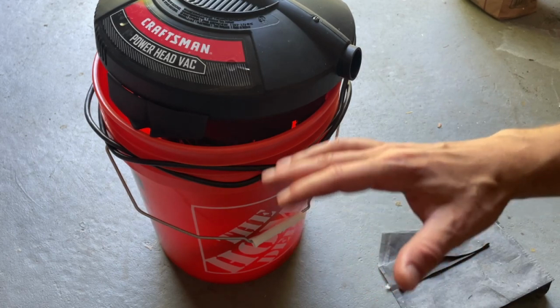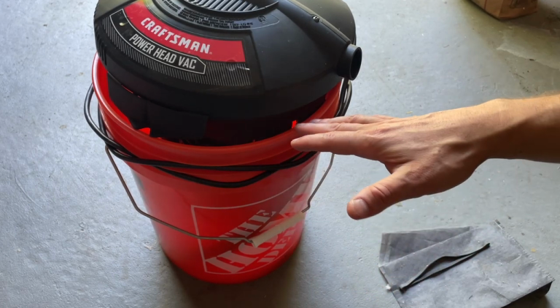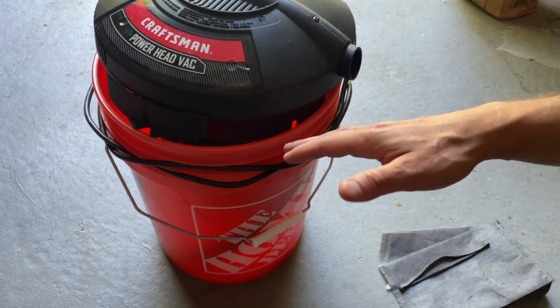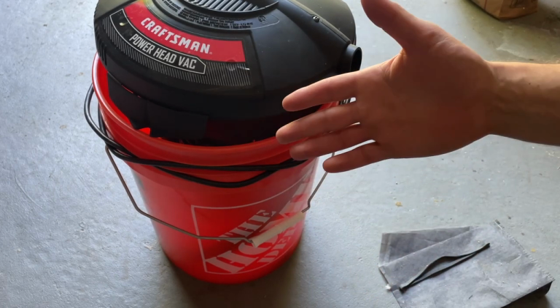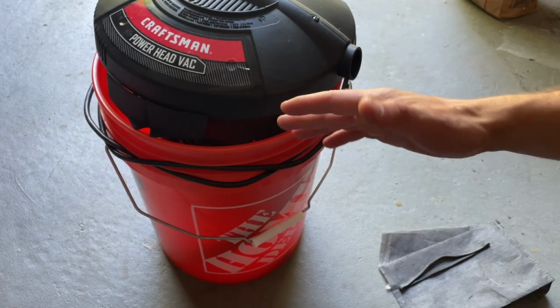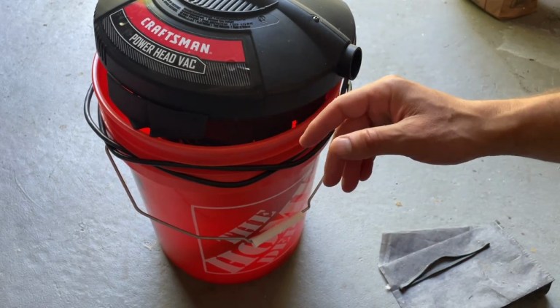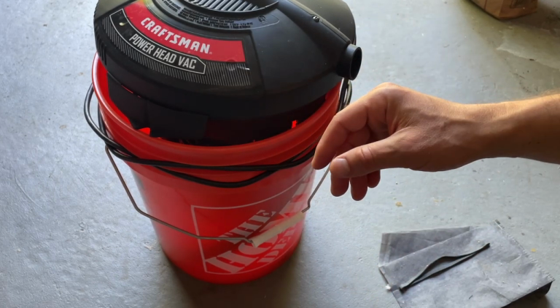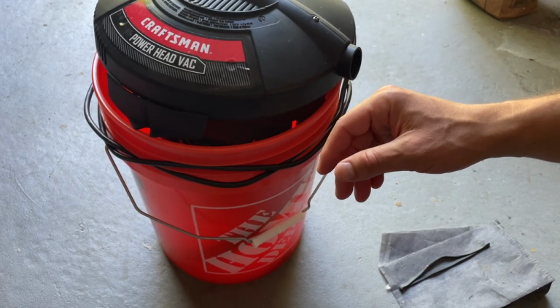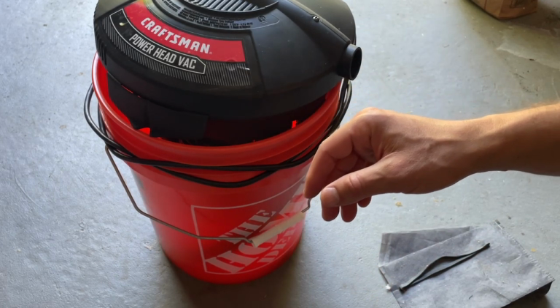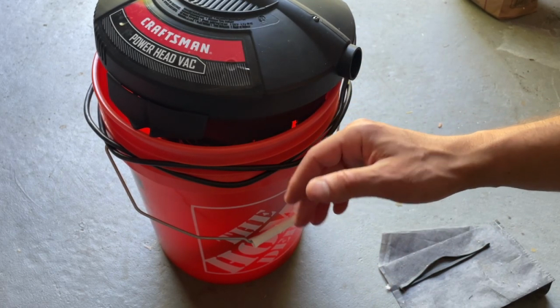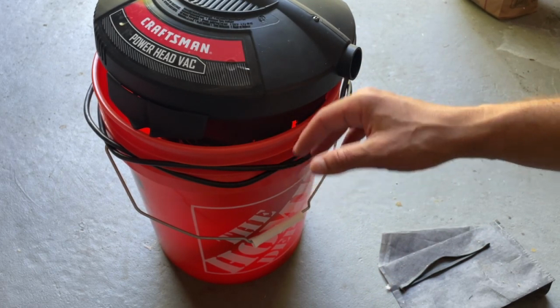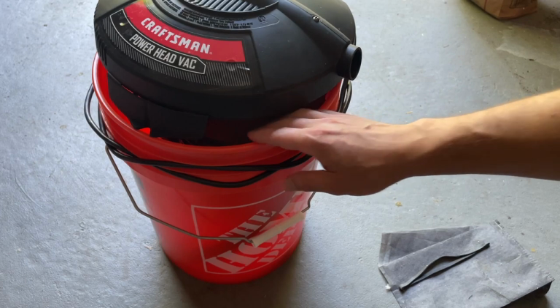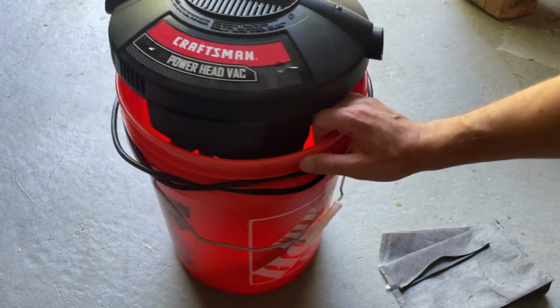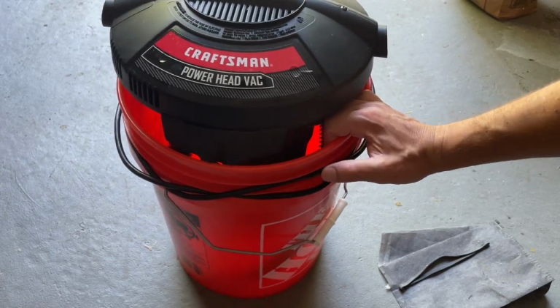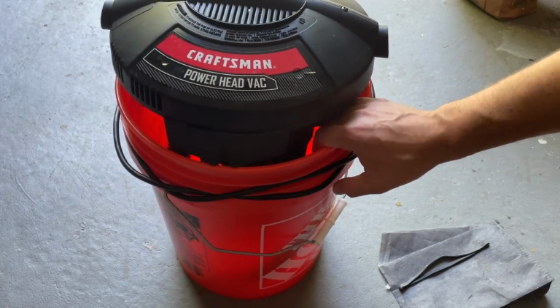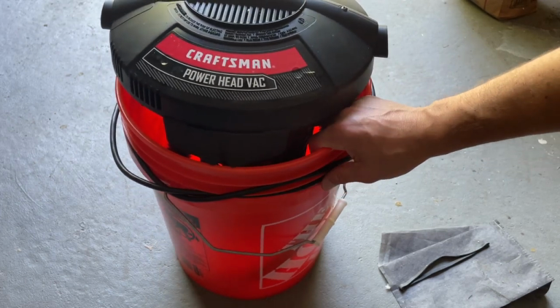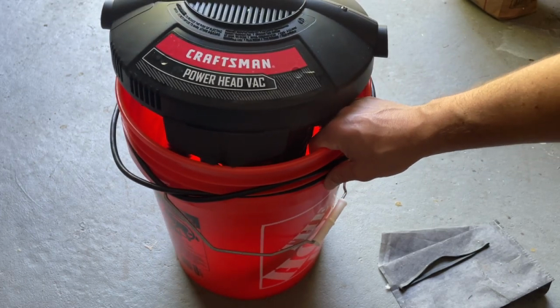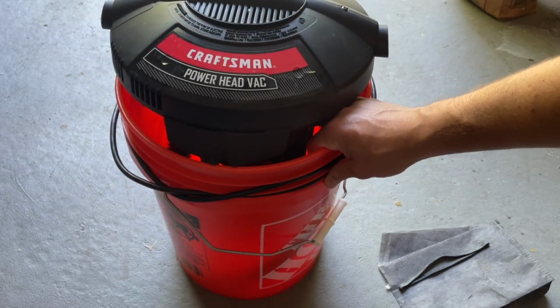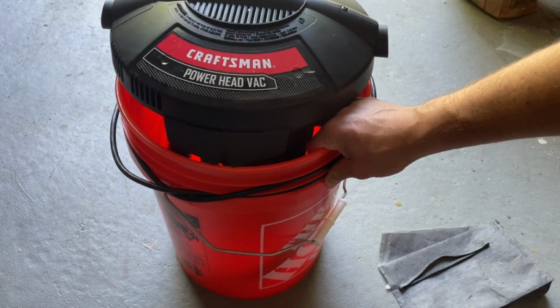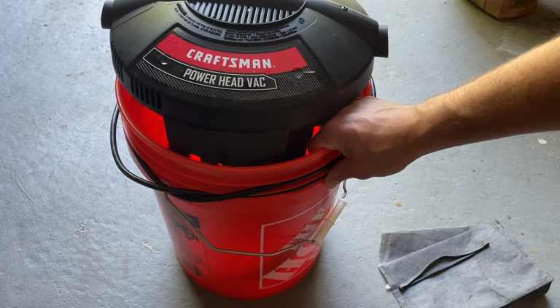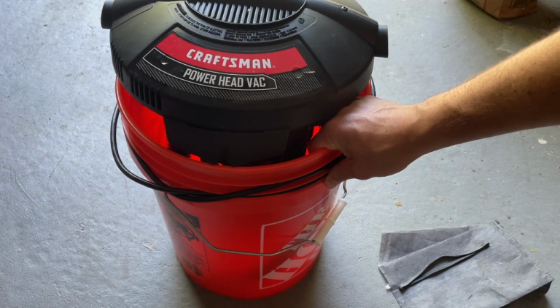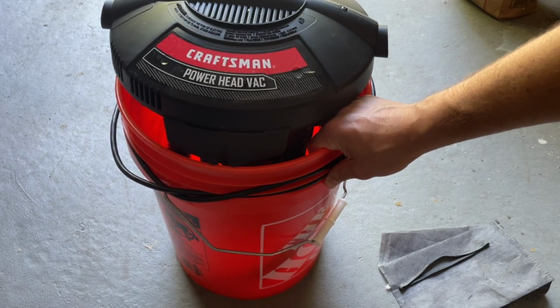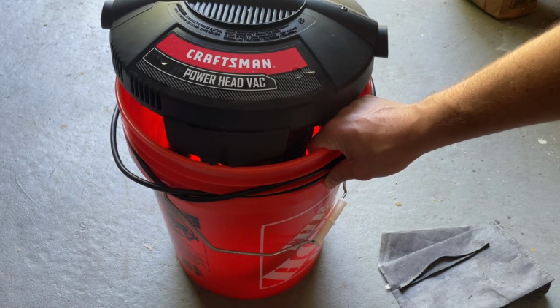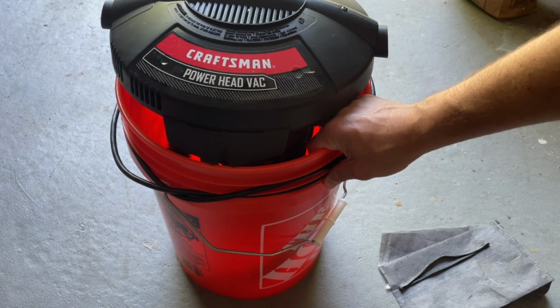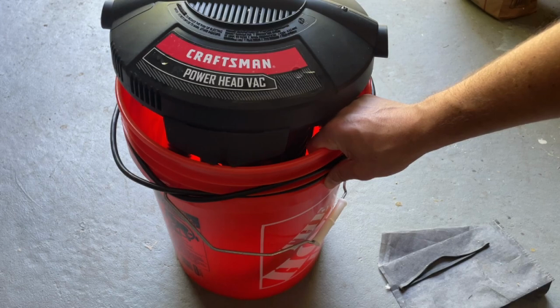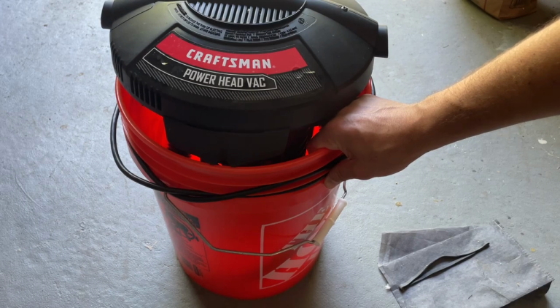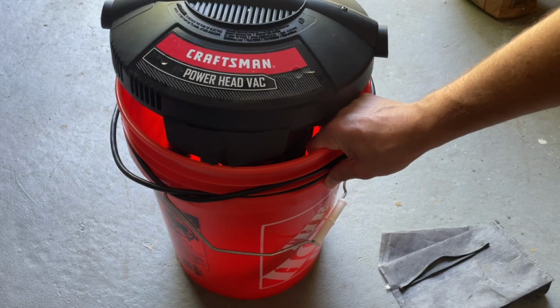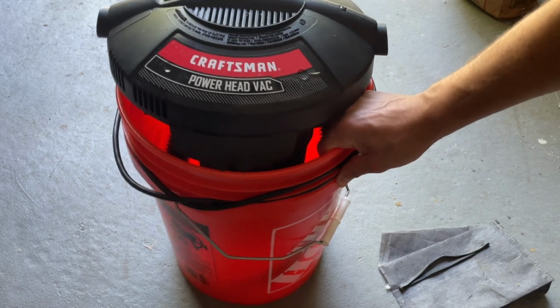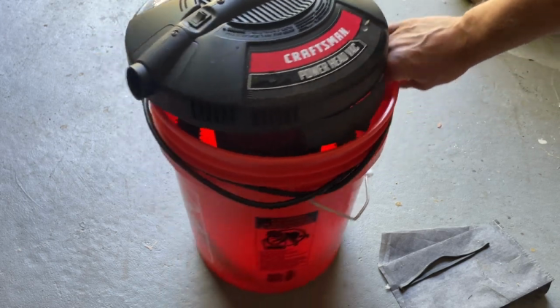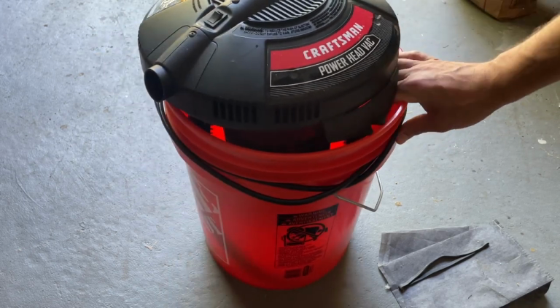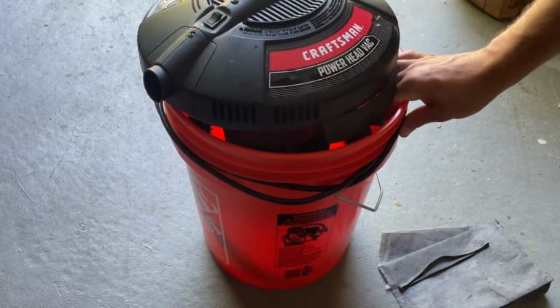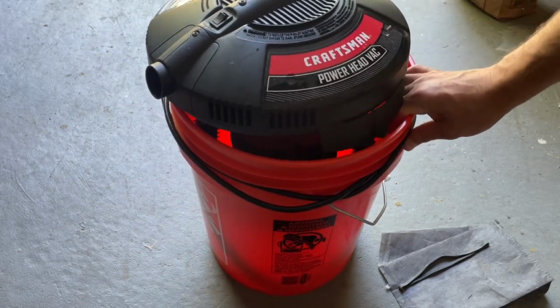This thing sells for about $35 to $40 depending on where and when you're buying it. So it's nice and affordable if you need a second shop vac or want something to keep in the back of your truck, something like that.